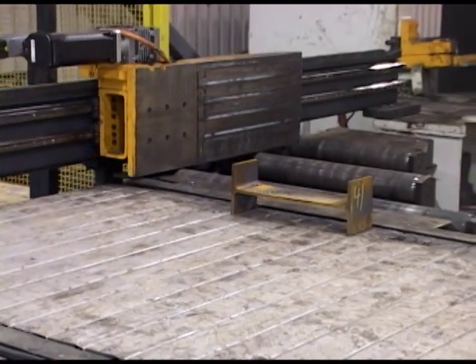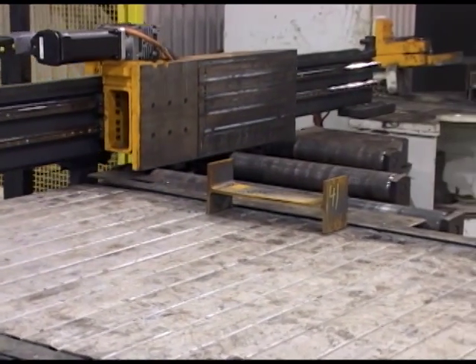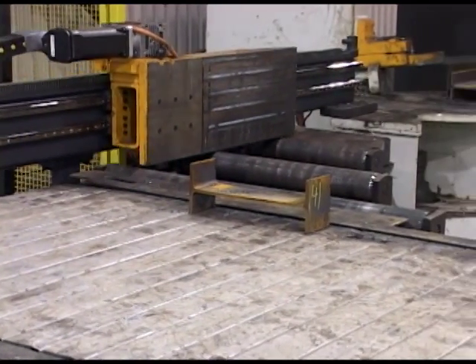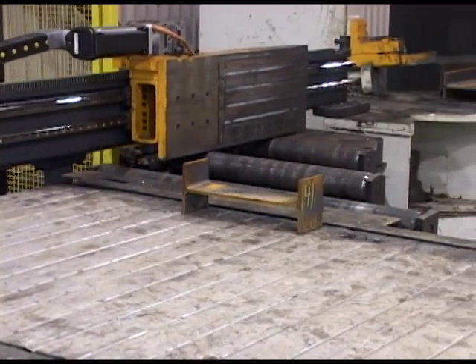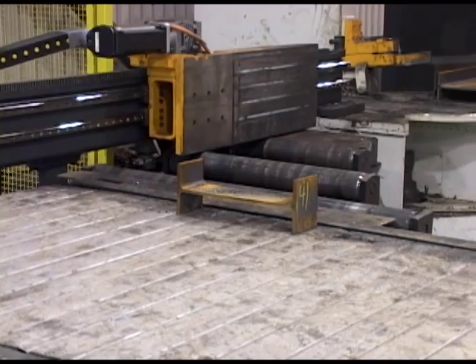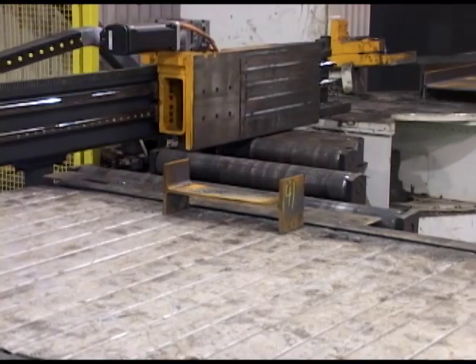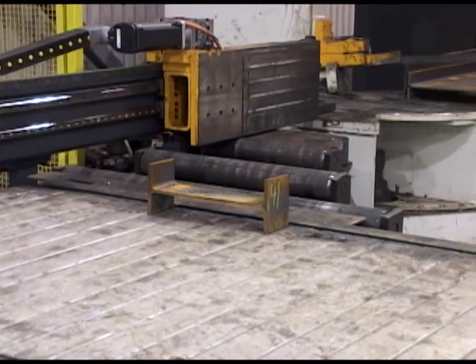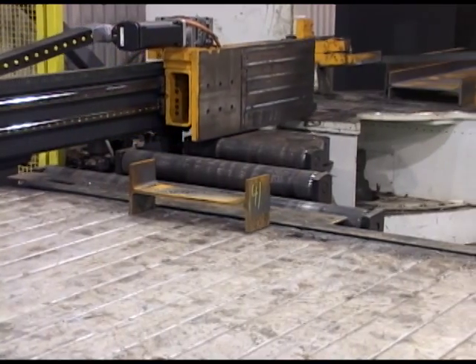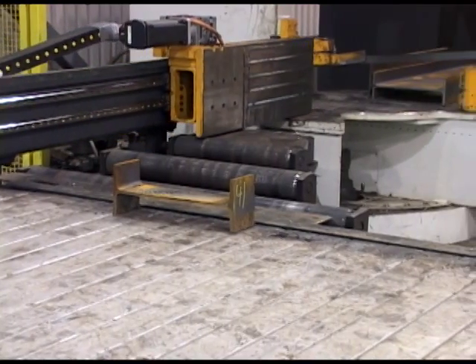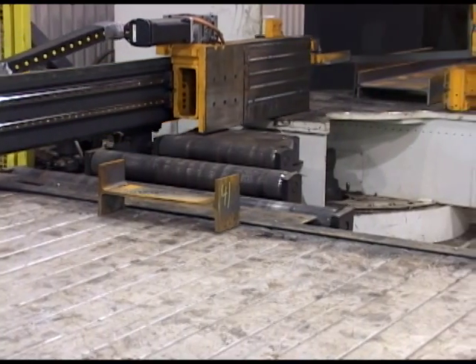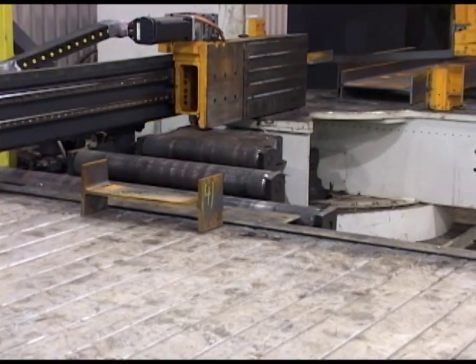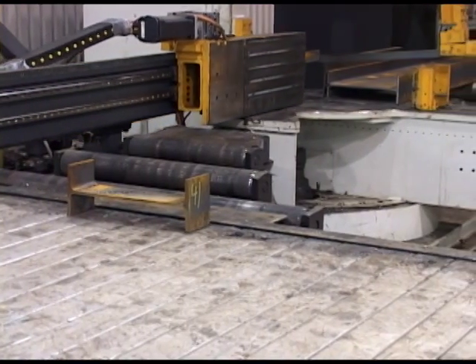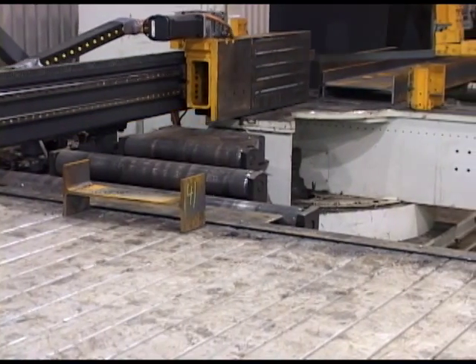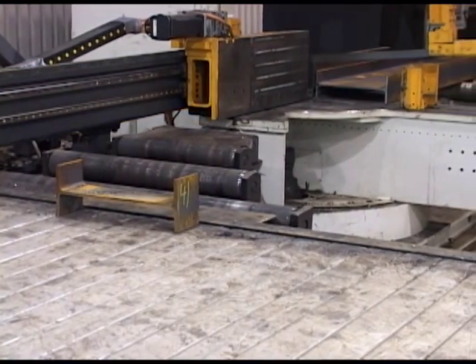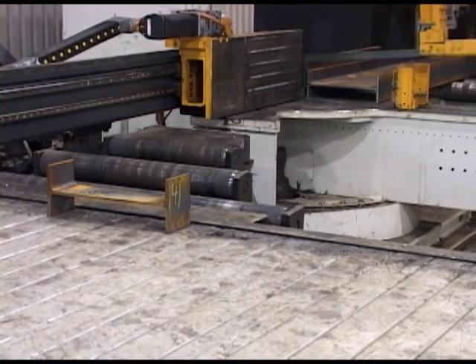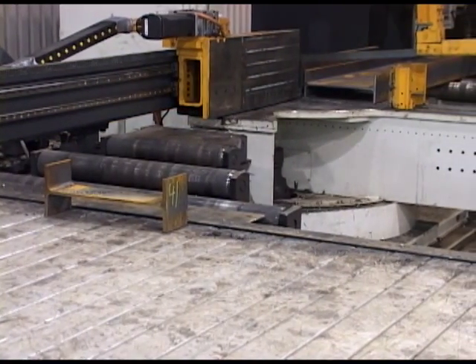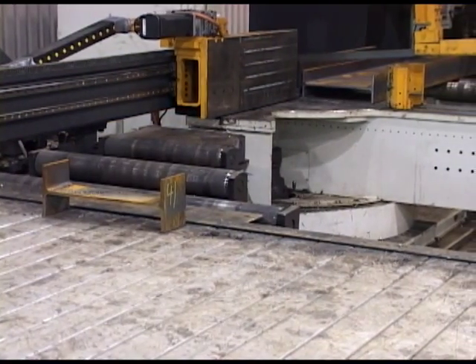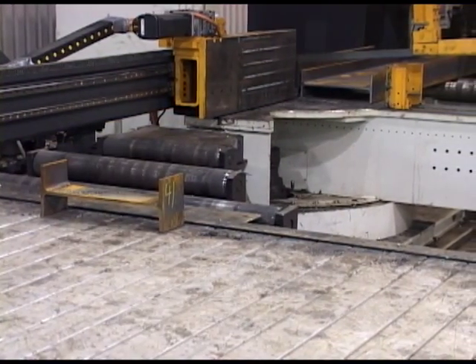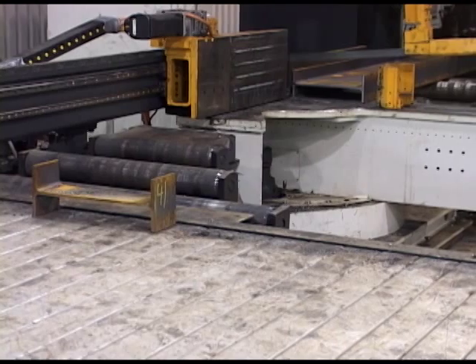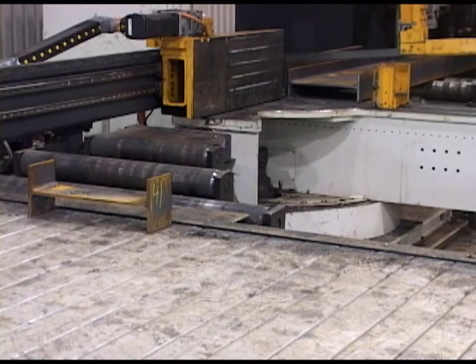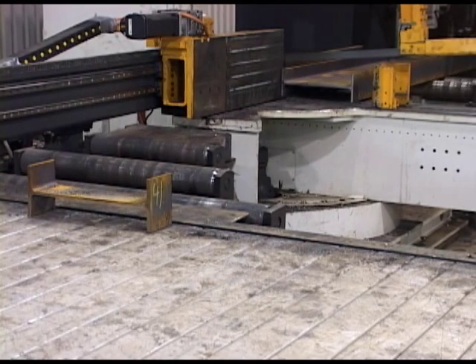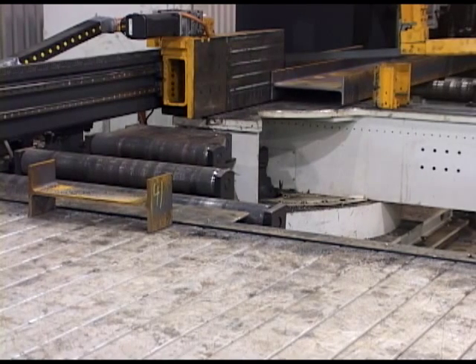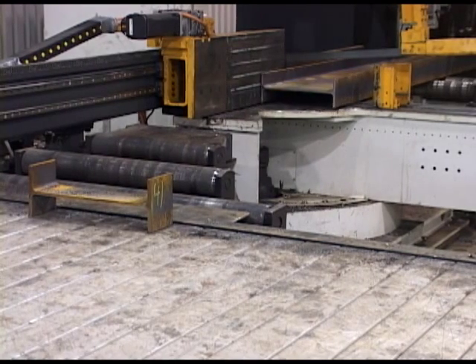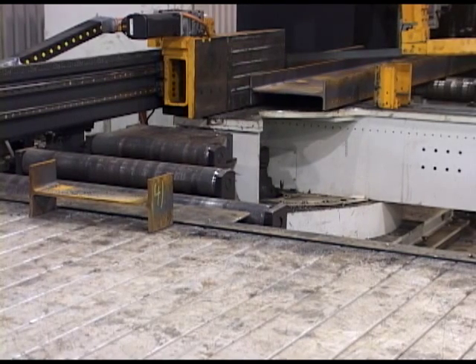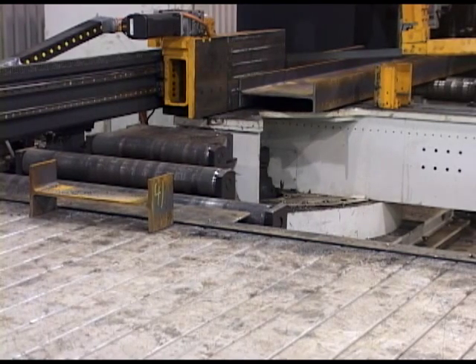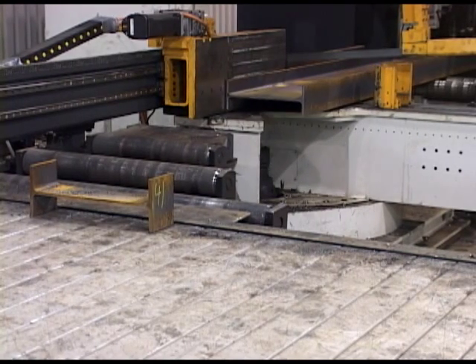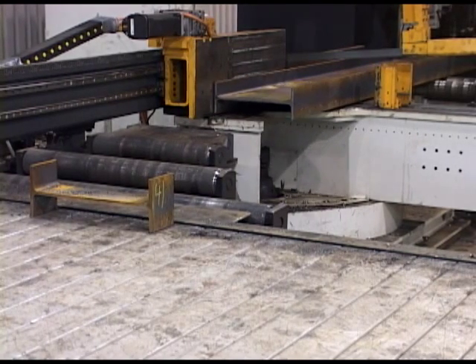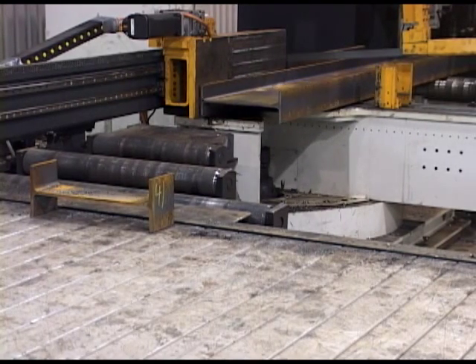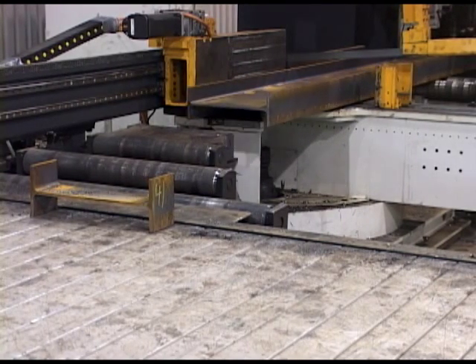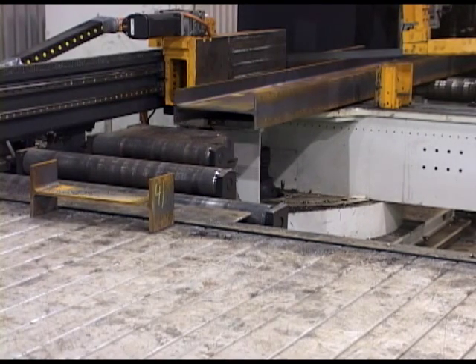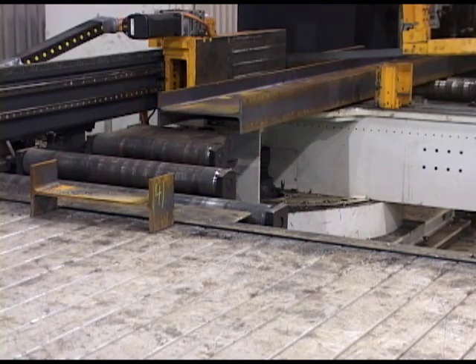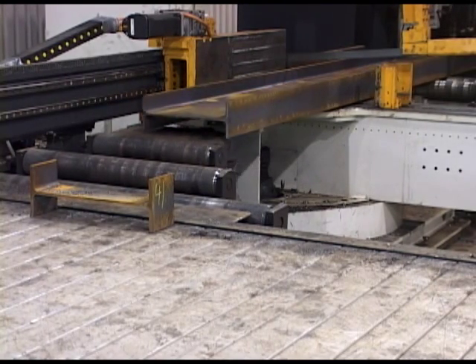Once the trim cut is conveyed out of the line with the small parts conveyor, the system continues to automatically process finished parts that are drilled and cut from the material length.